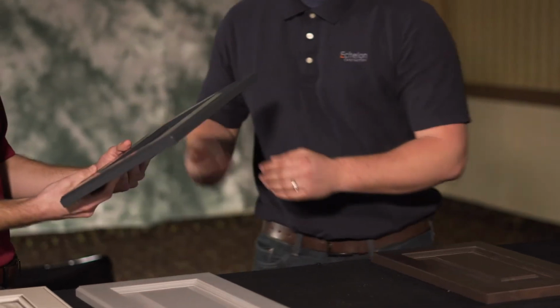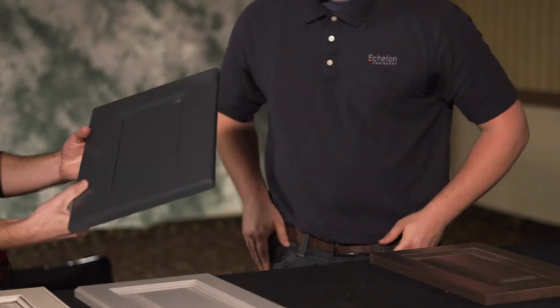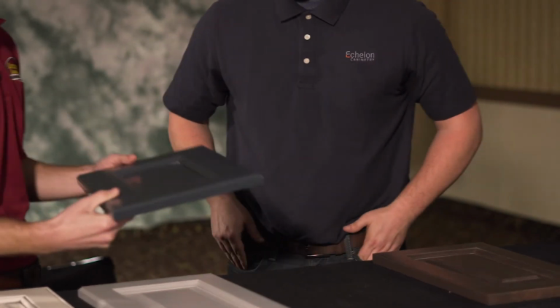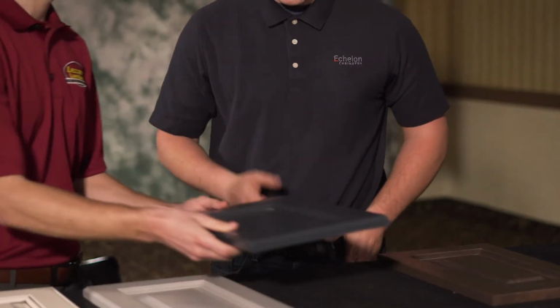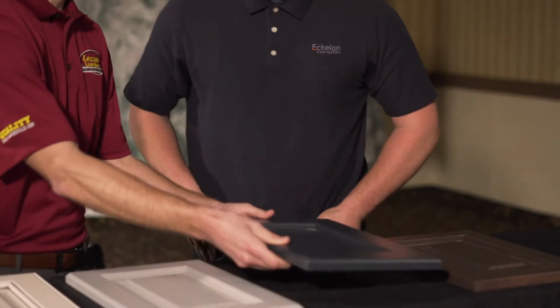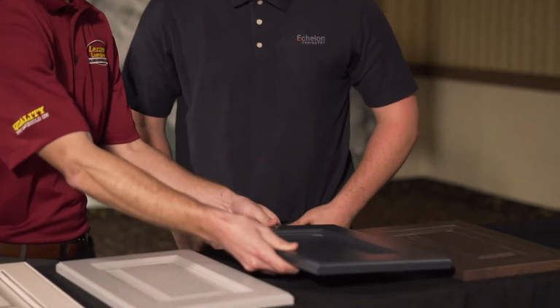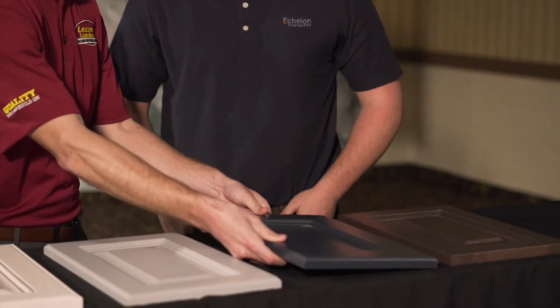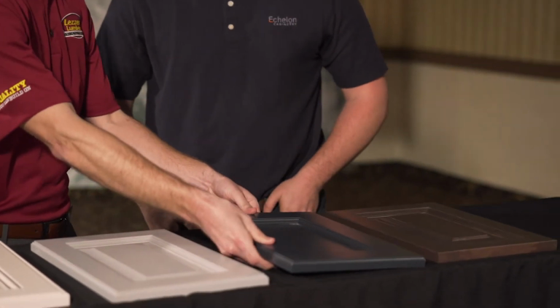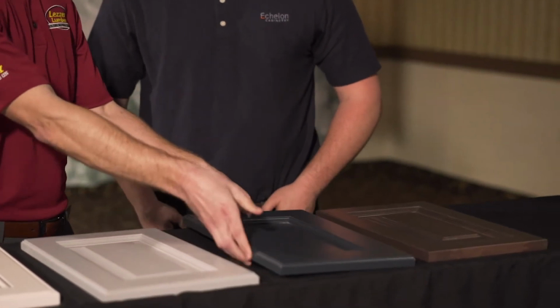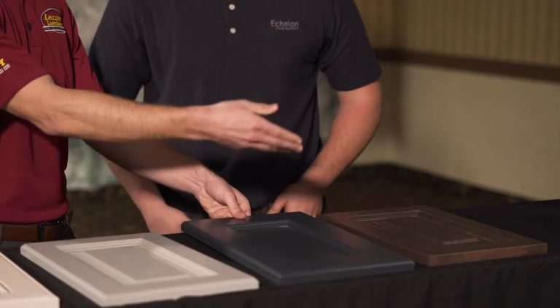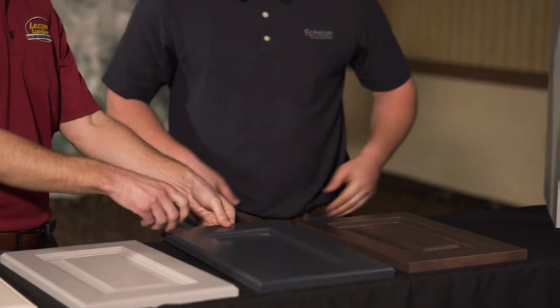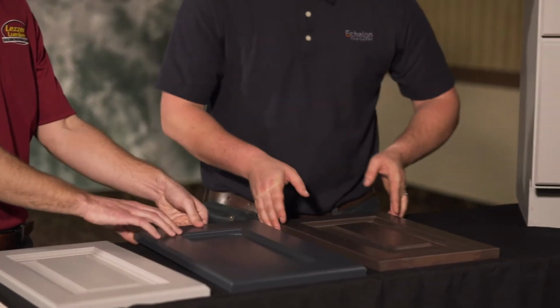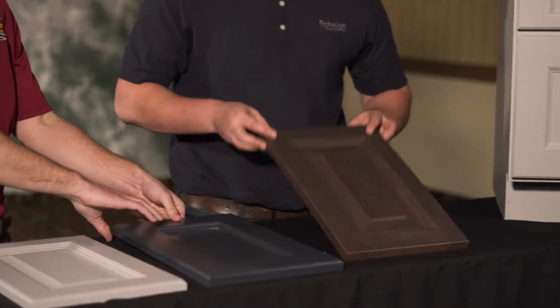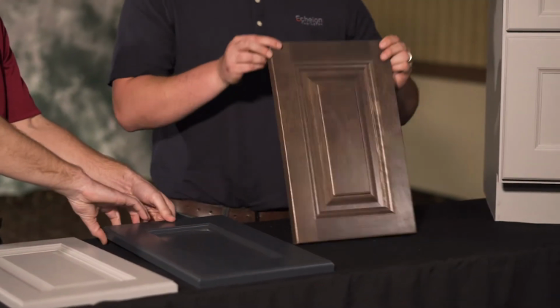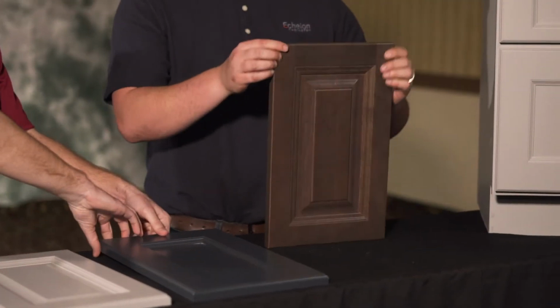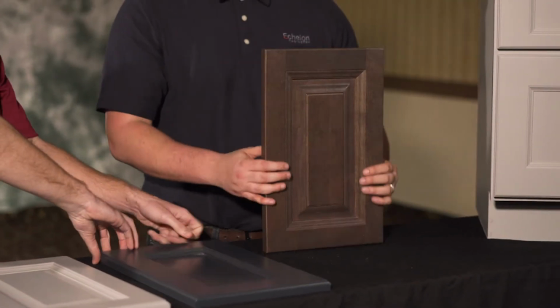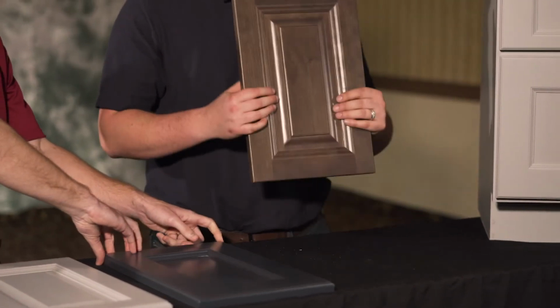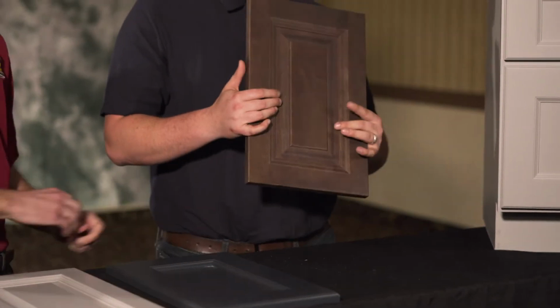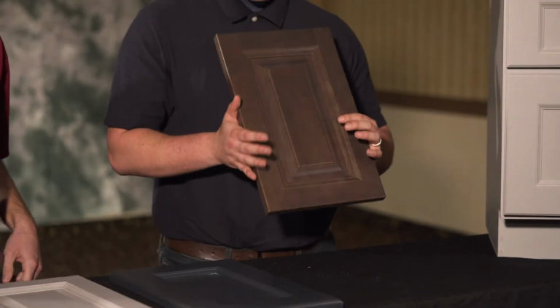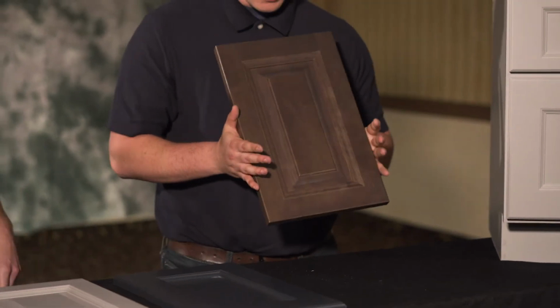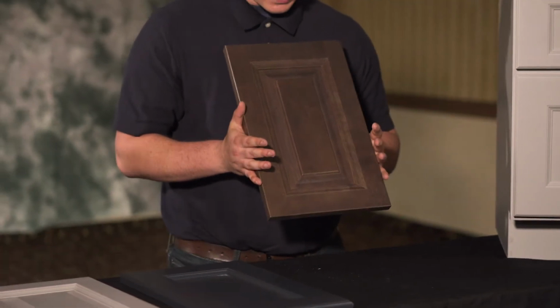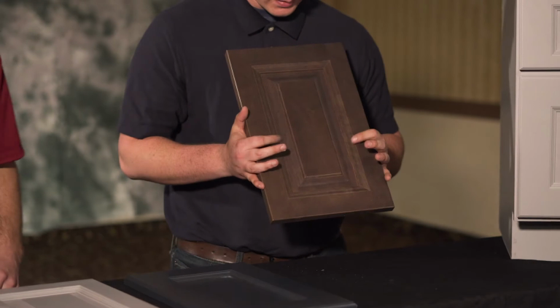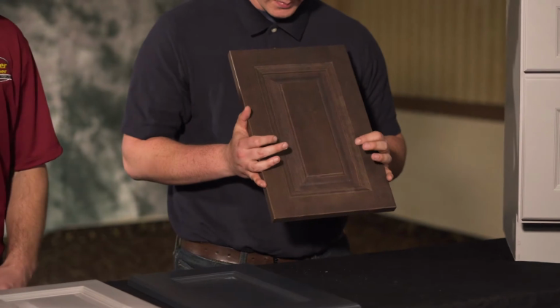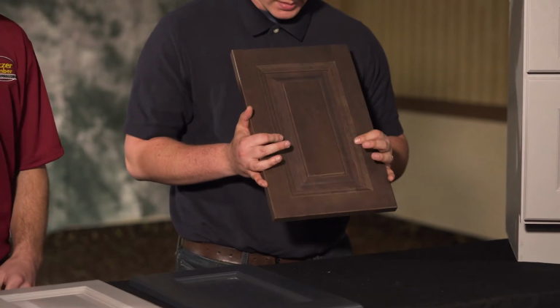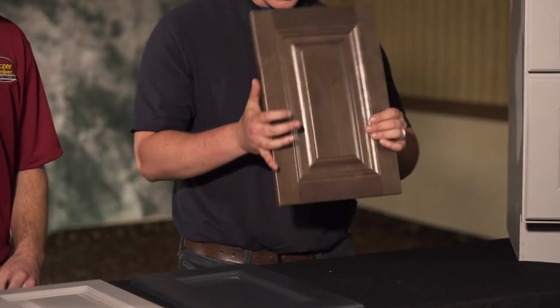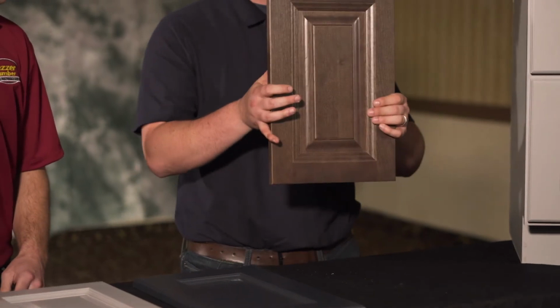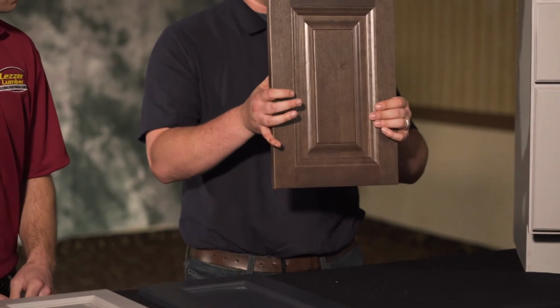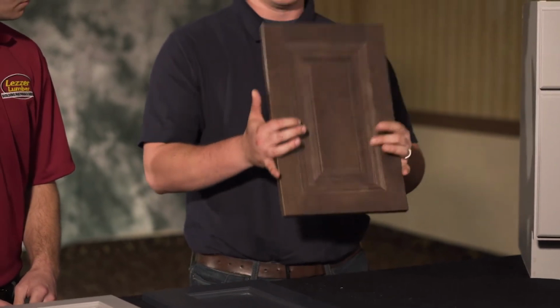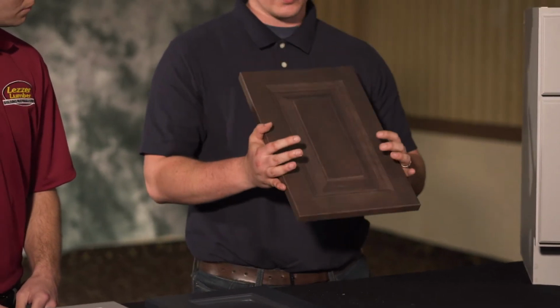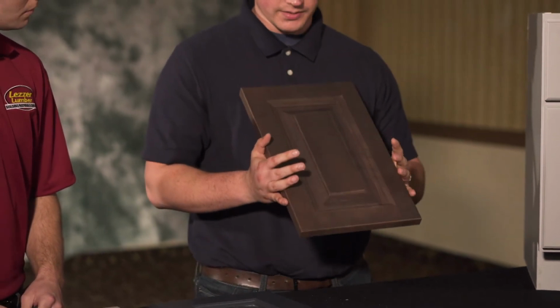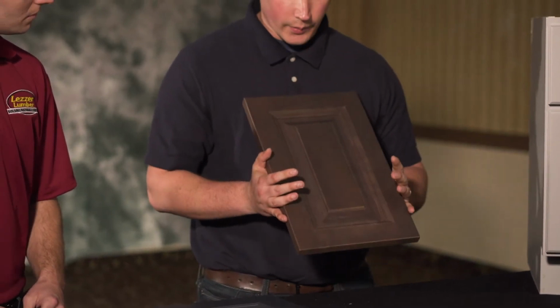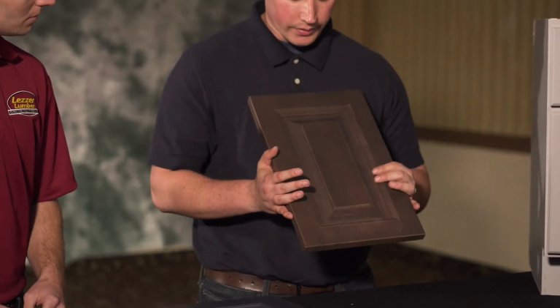It's a beautiful blue color that we have. The last color is Storm — it's a light, grayish-brown stain. This door style is on cherry, which is one of the wood species that we offer.